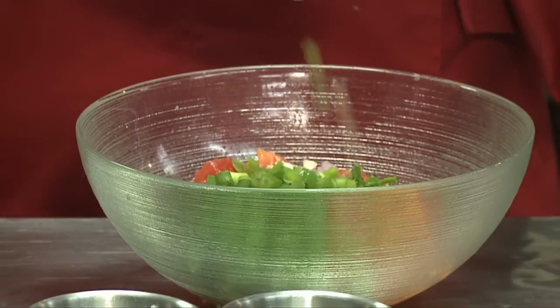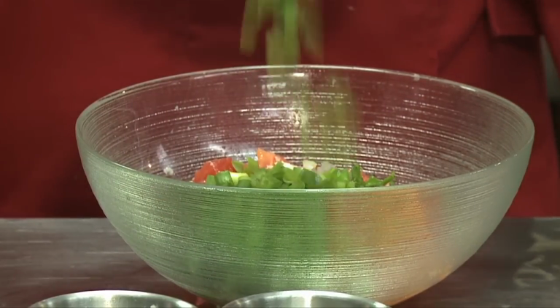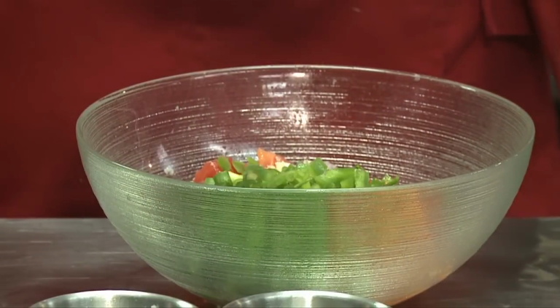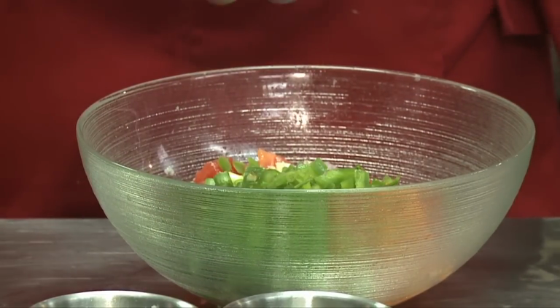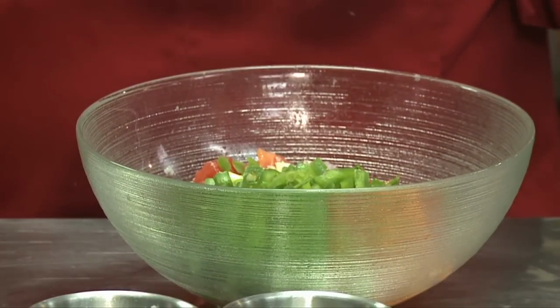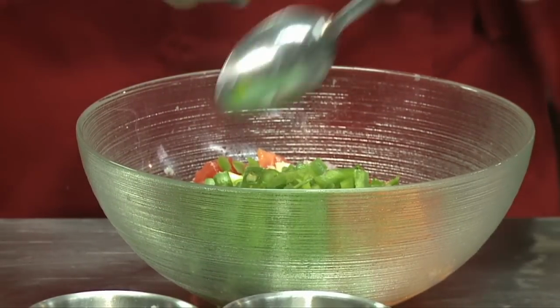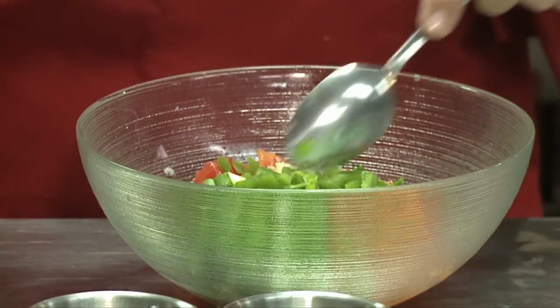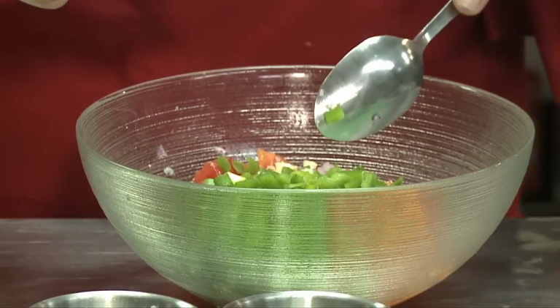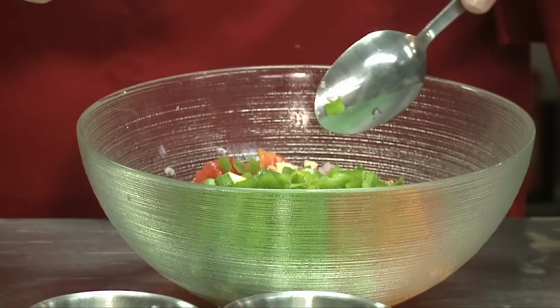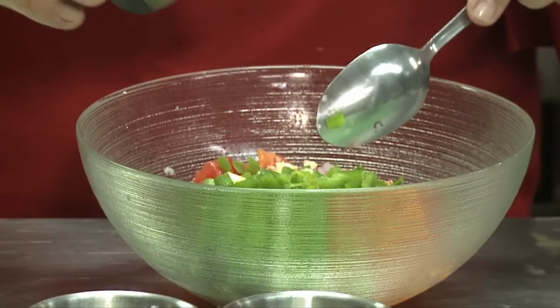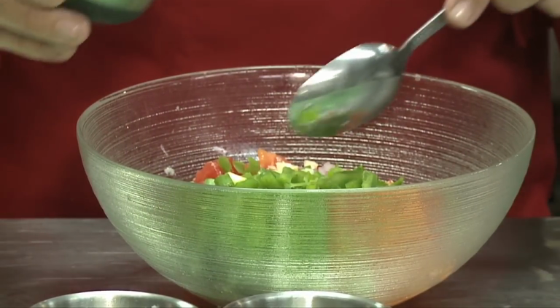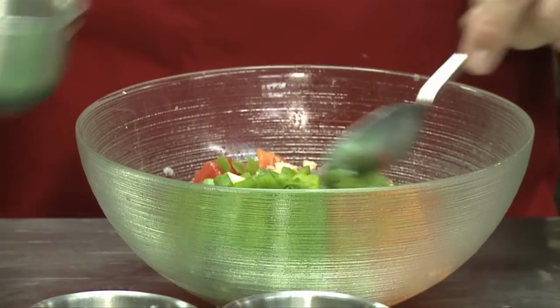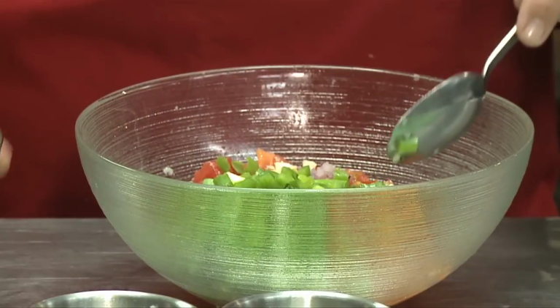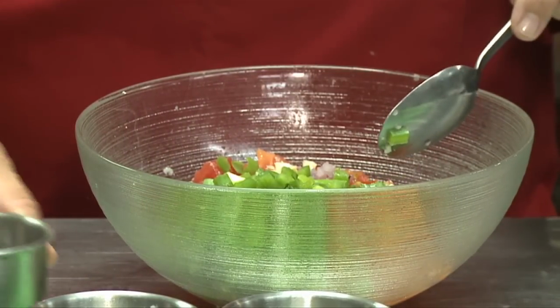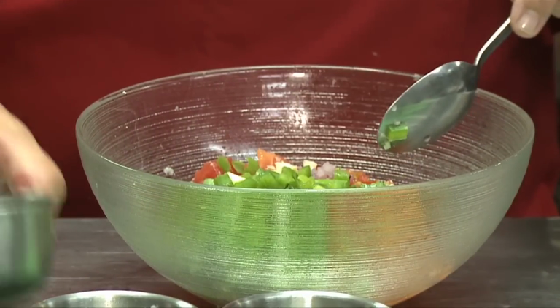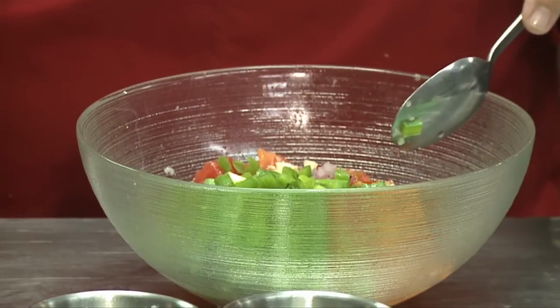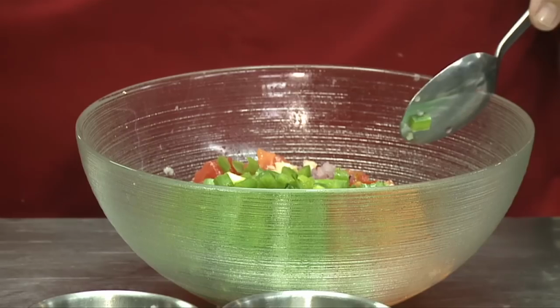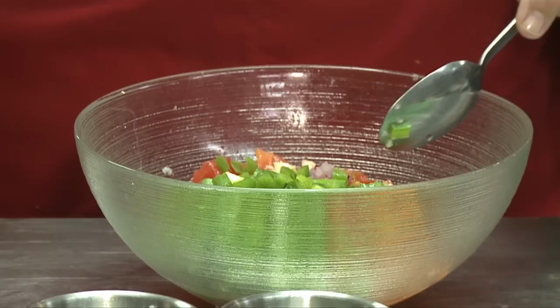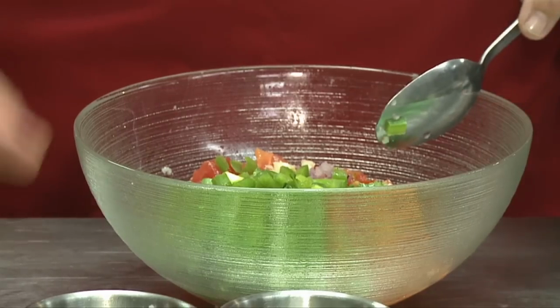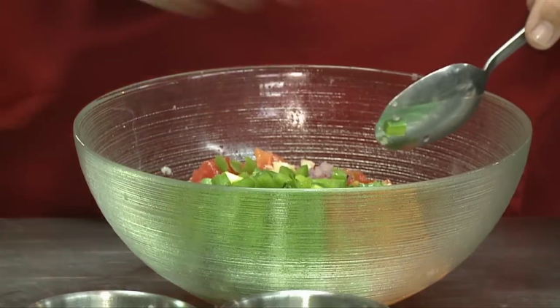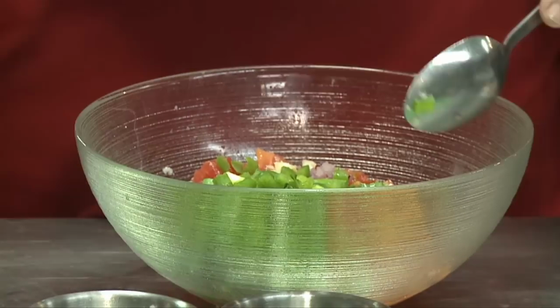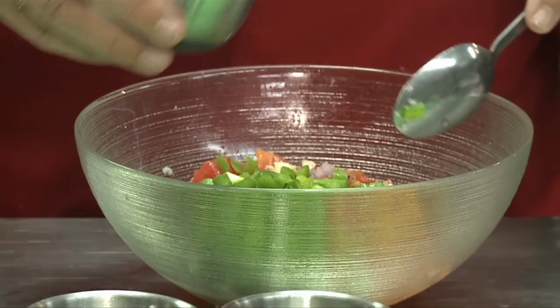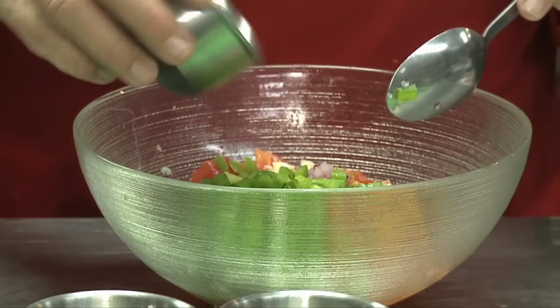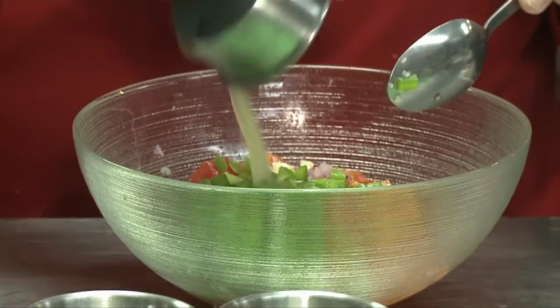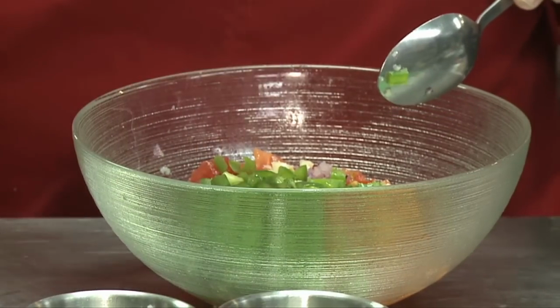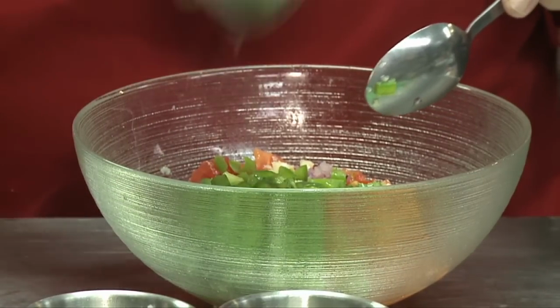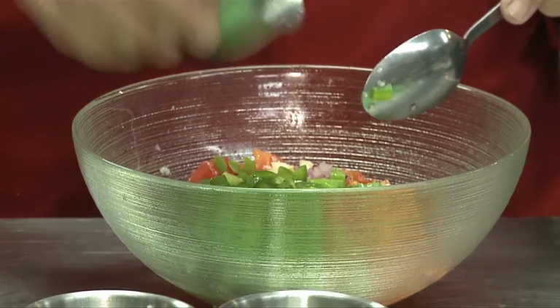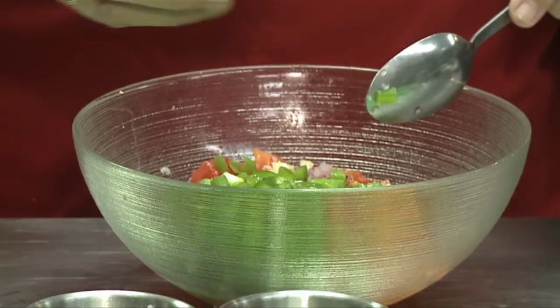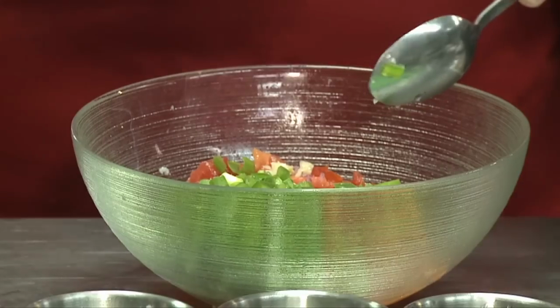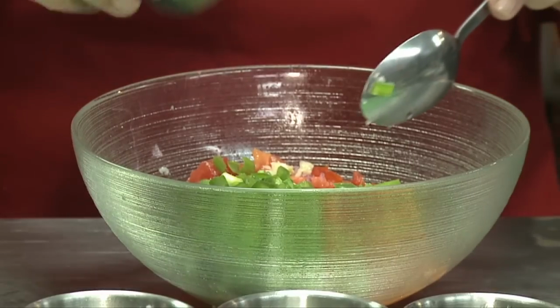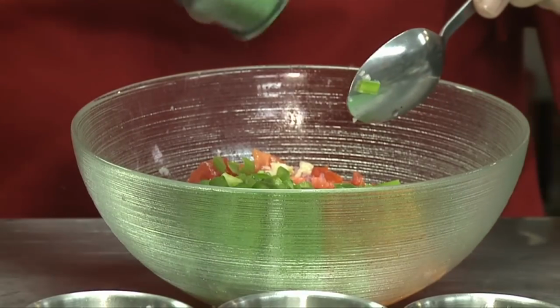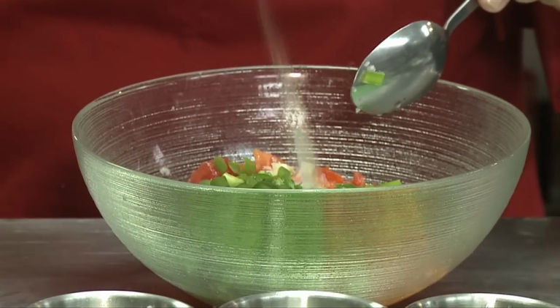And here comes the Mexican ingredient: jalapeño. I use one jalapeño, seeded and with the membrane taken out, along with lime juice and salt and pepper.